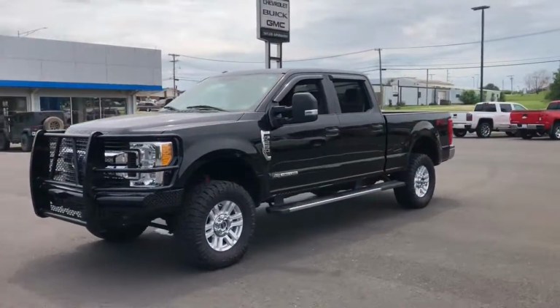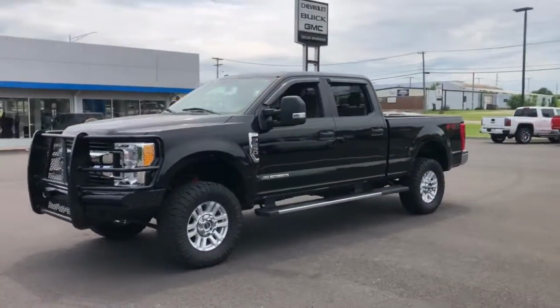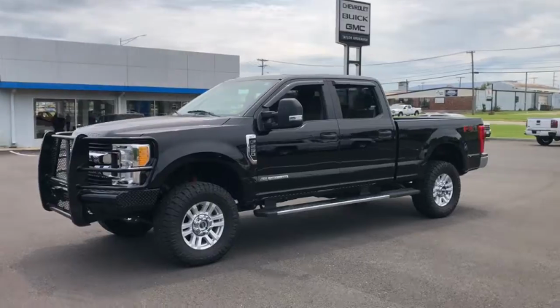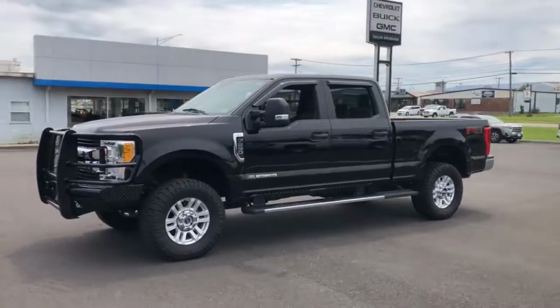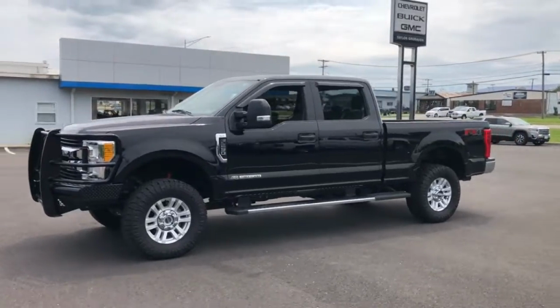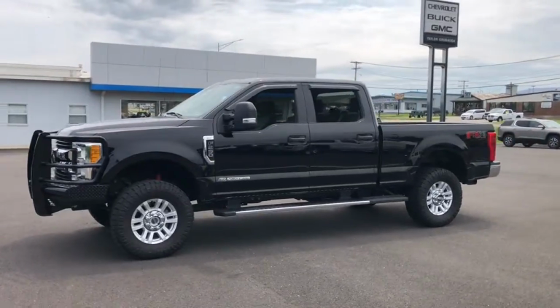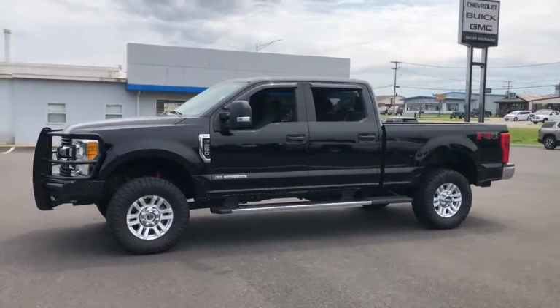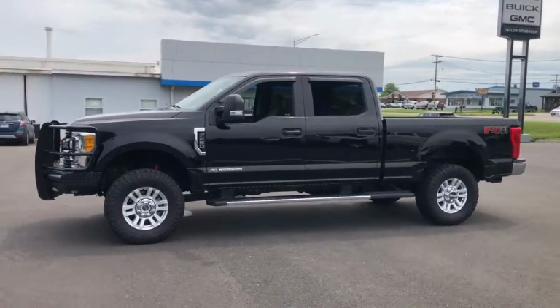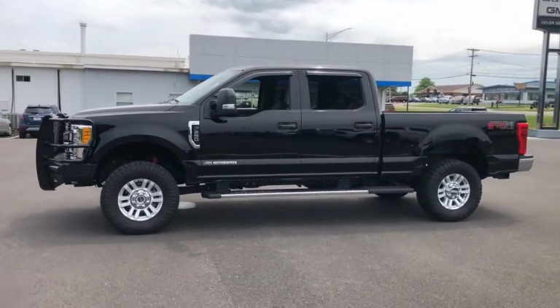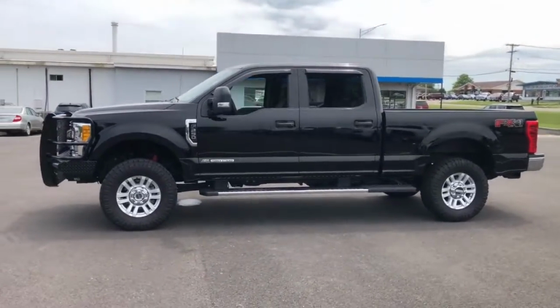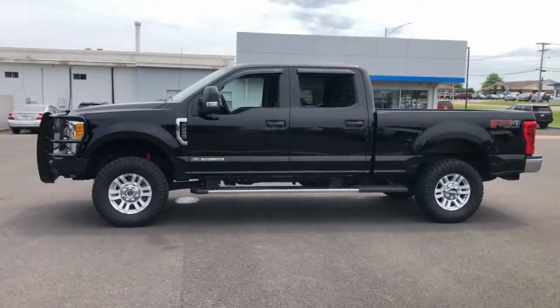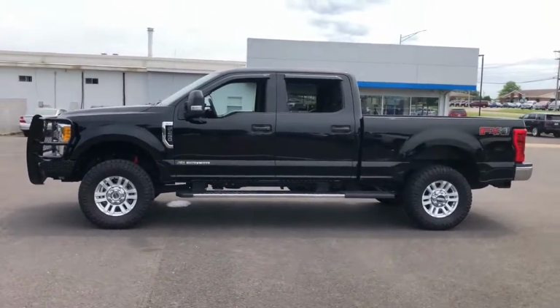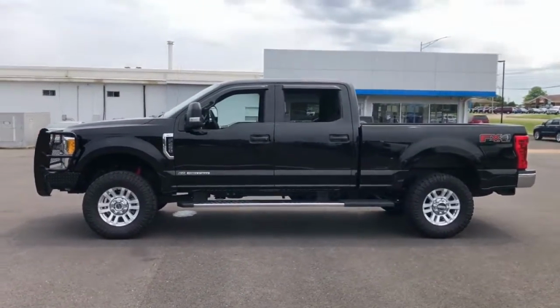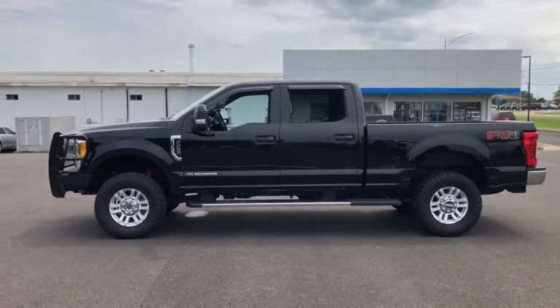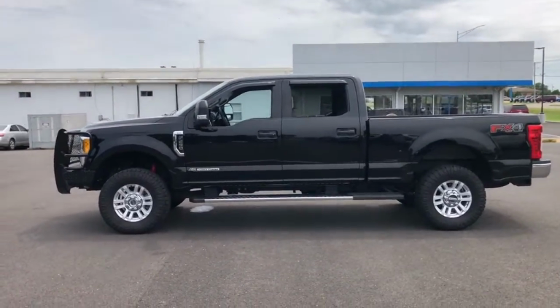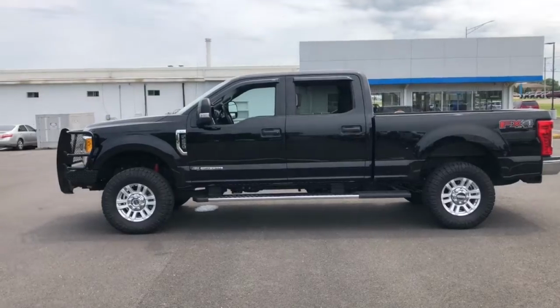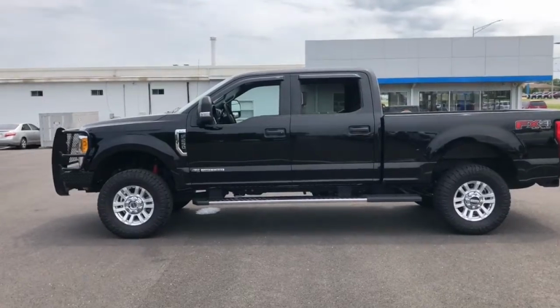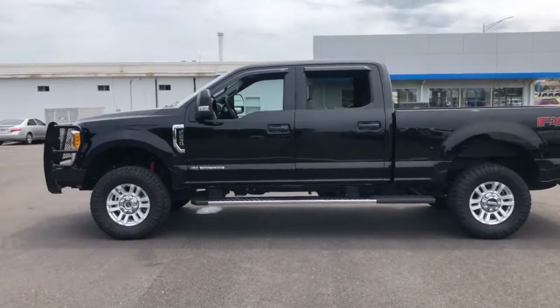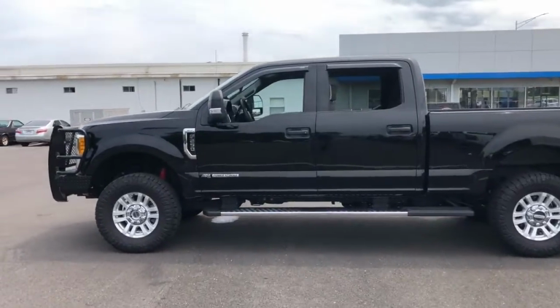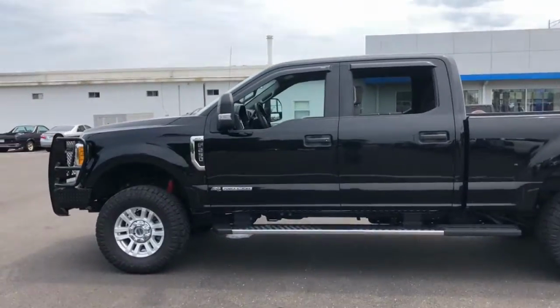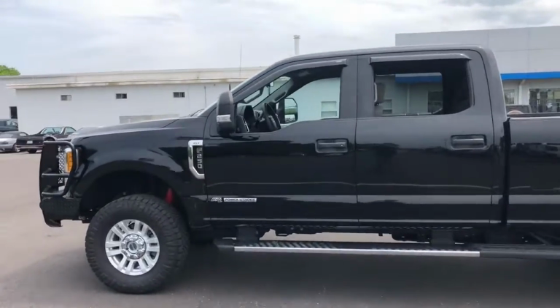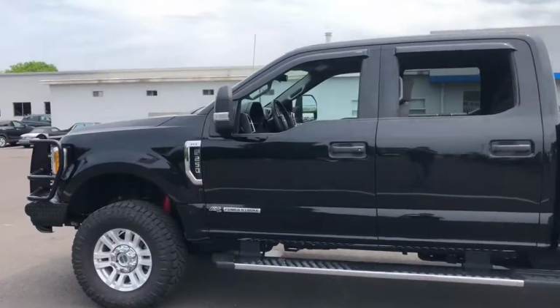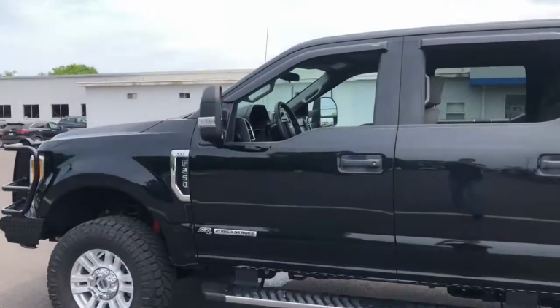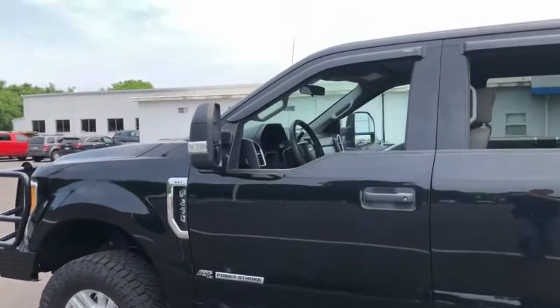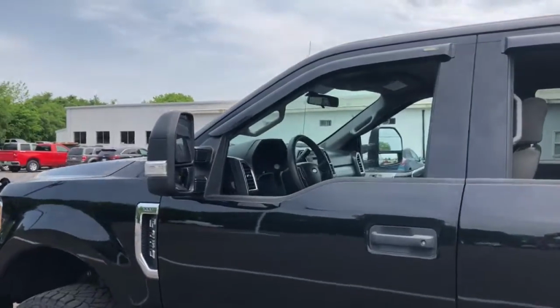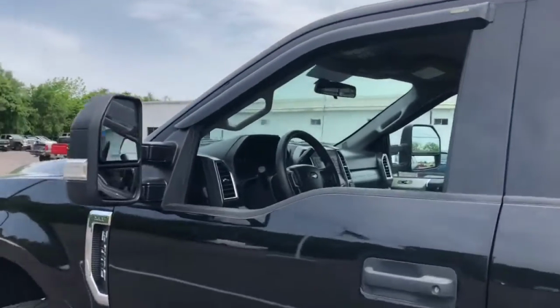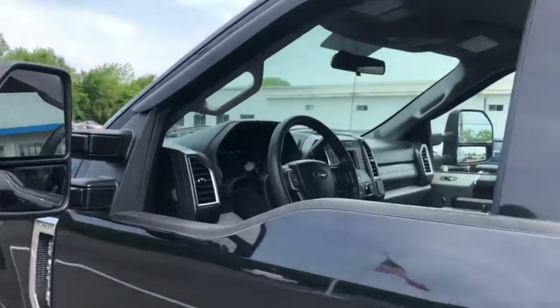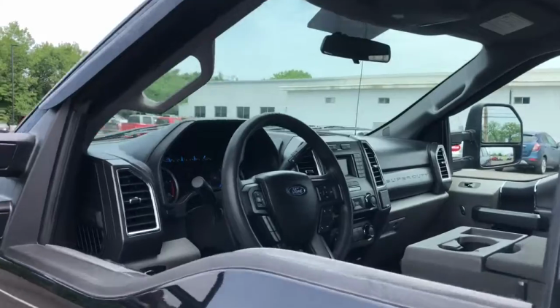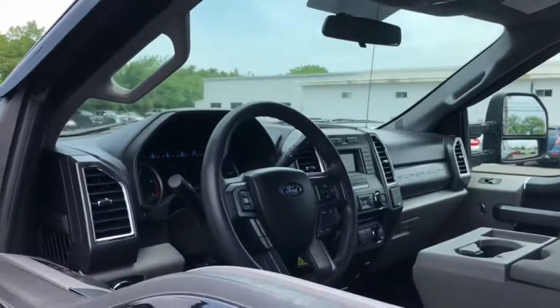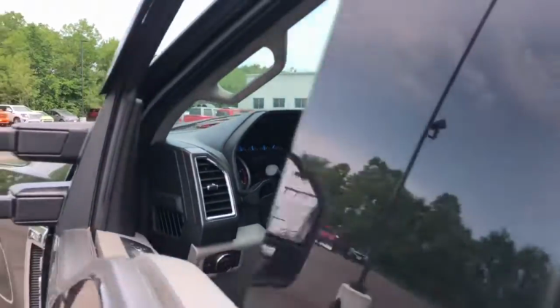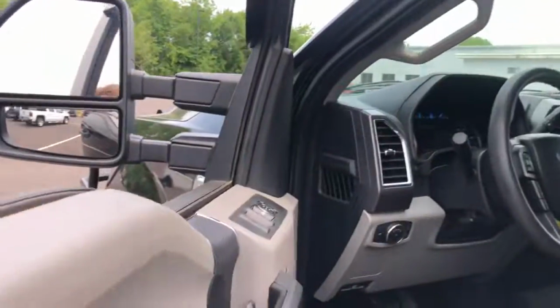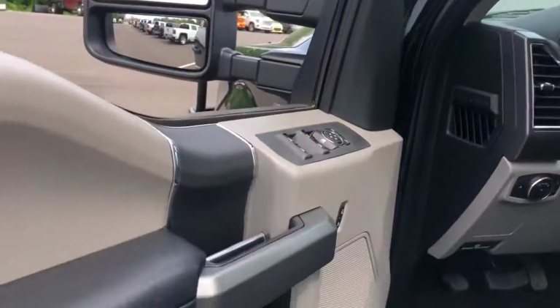If you're going to do it, do it right. This full-size F-250 pickup delivers extraordinary towing, plowing, and hauling capabilities thanks to engineering that leverages lighter, stronger materials and enhanced components.